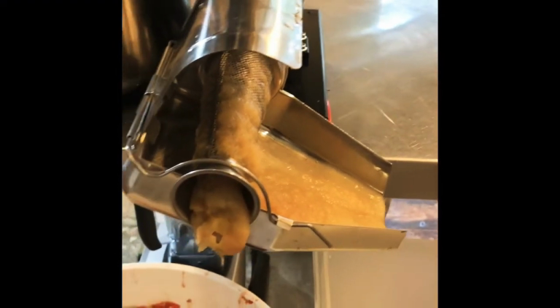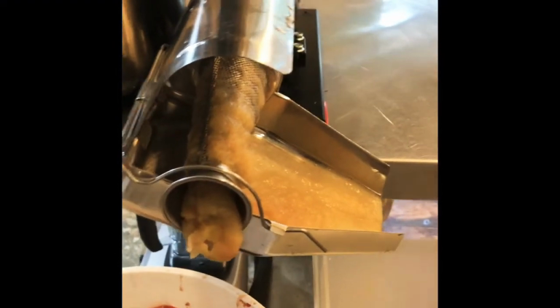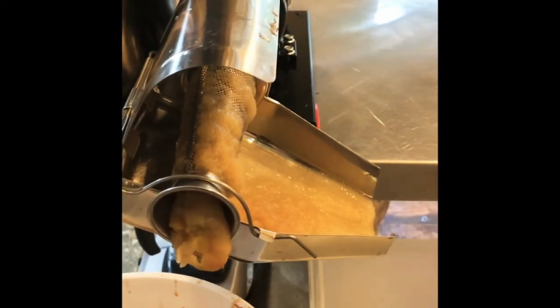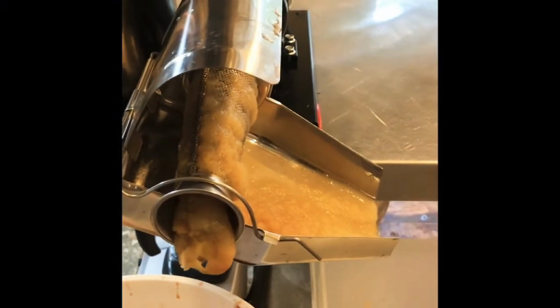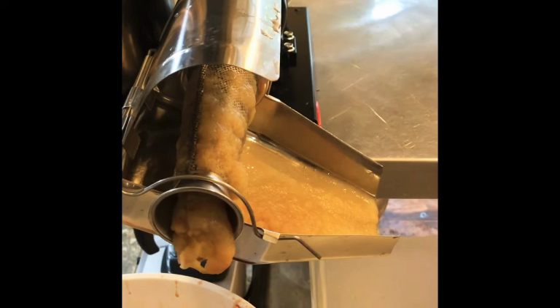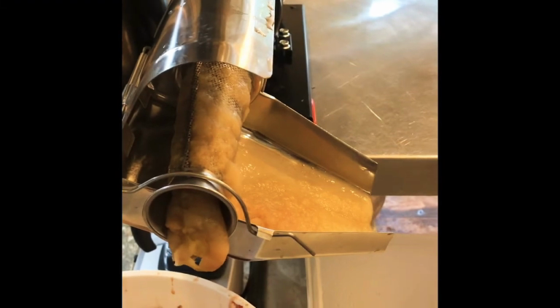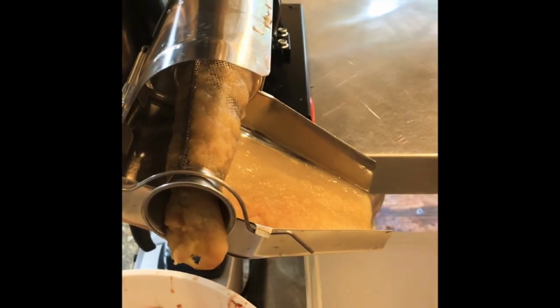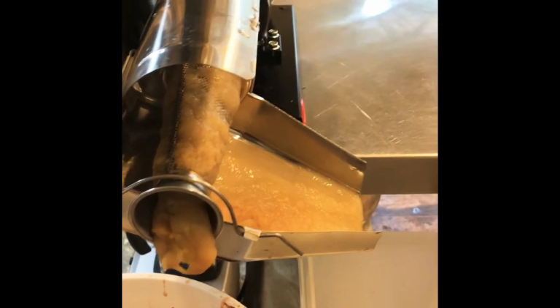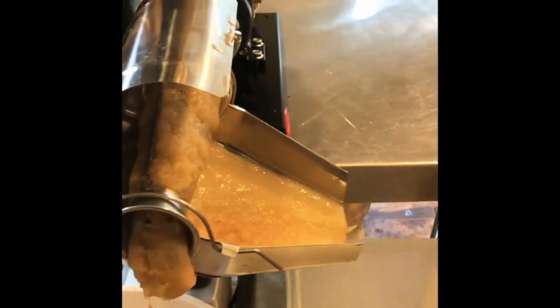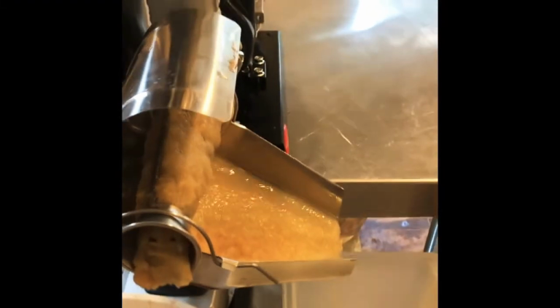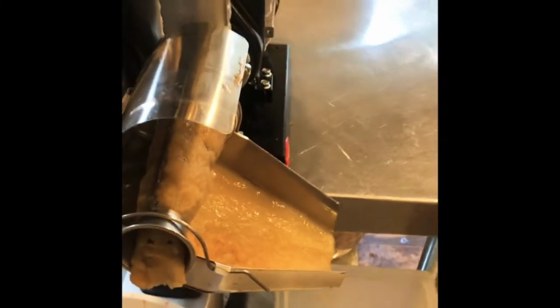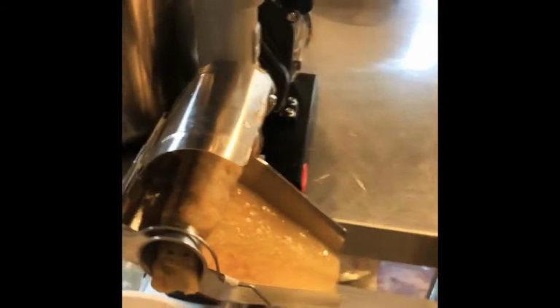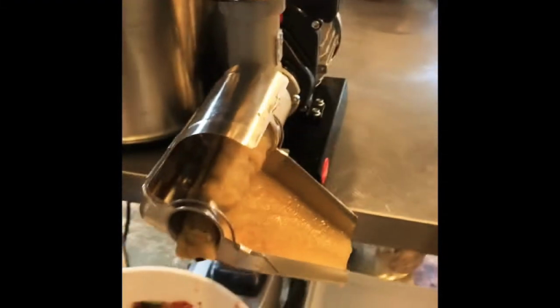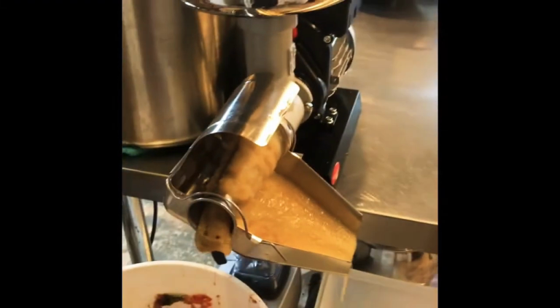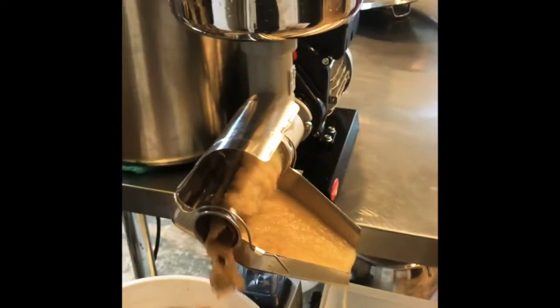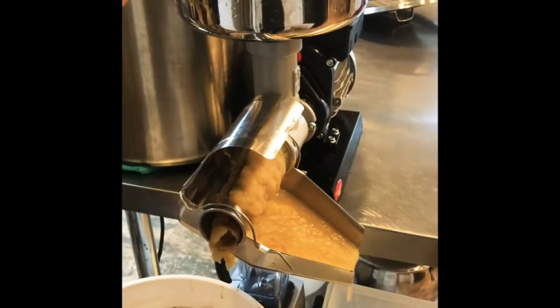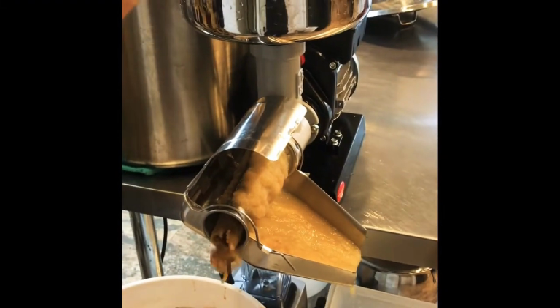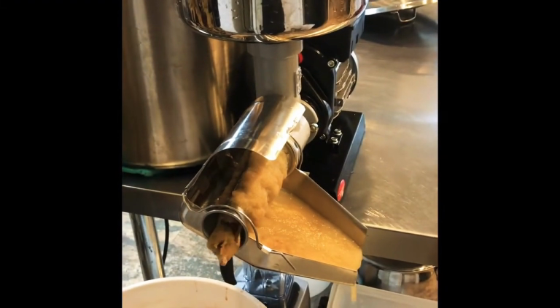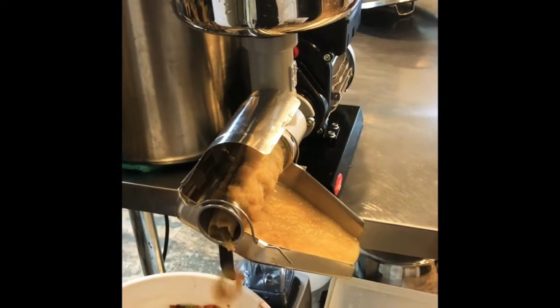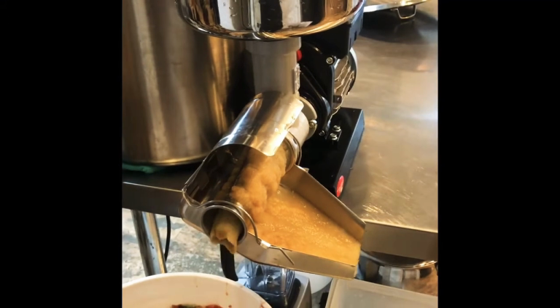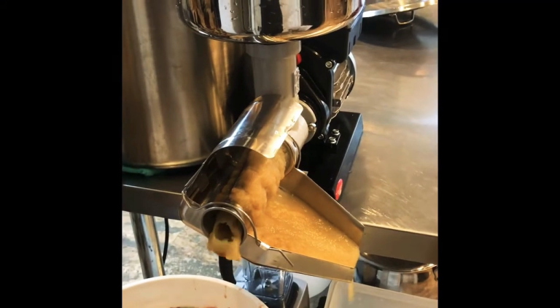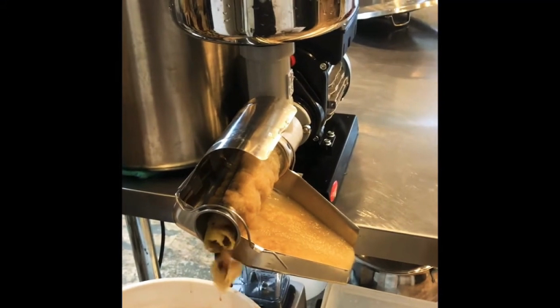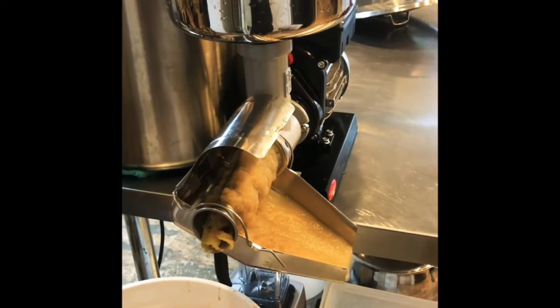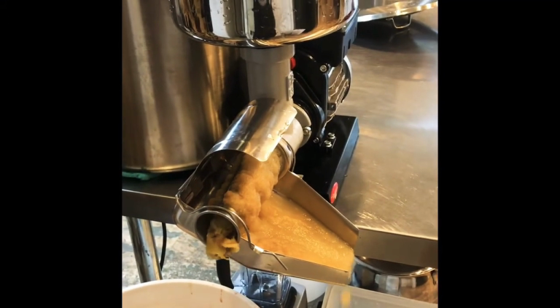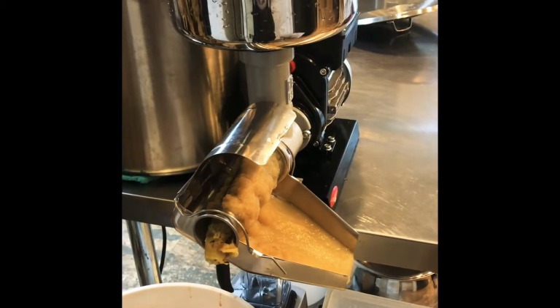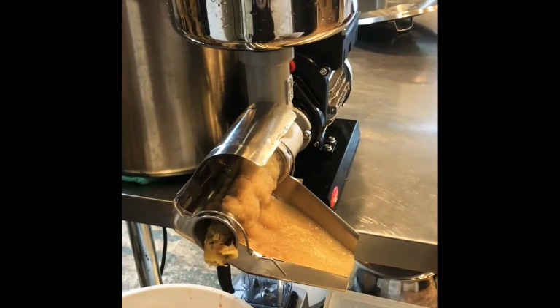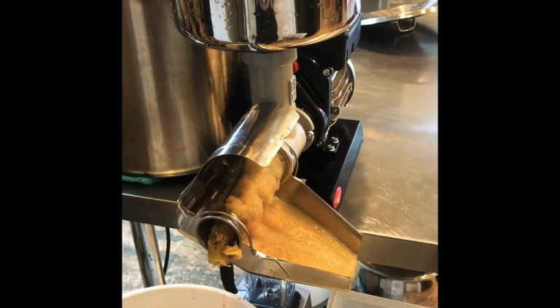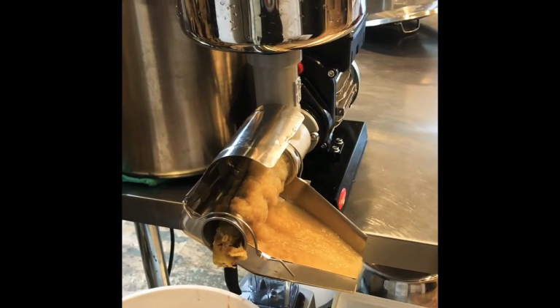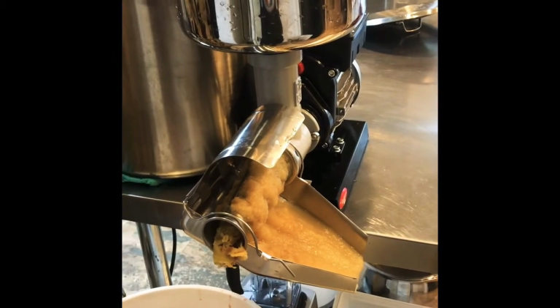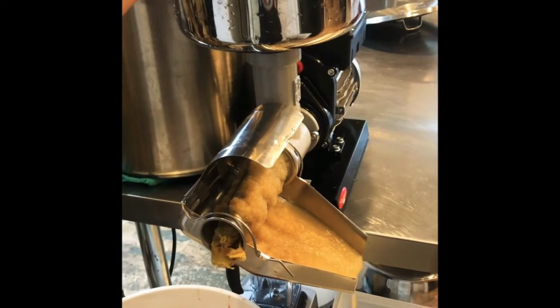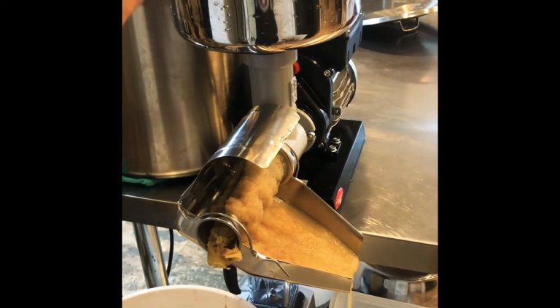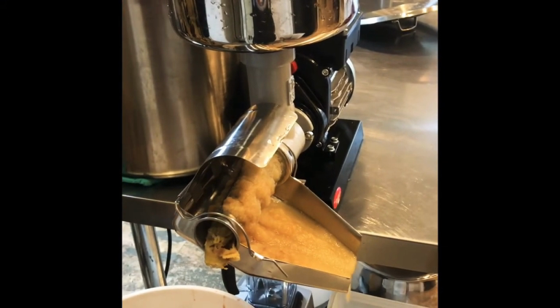All we did was pour the apples in. We may have even cooked them a little too long — who knows. We'll figure it out as we go along. I may have overcooked them.